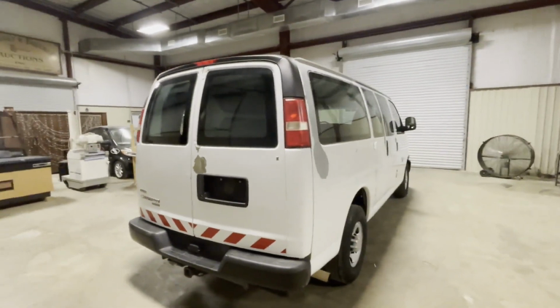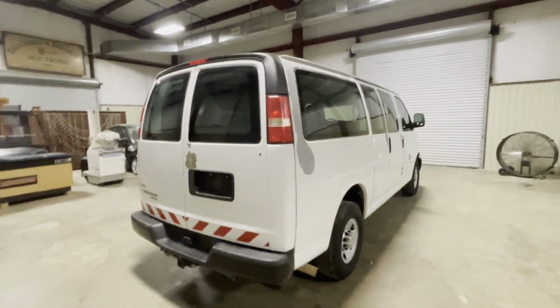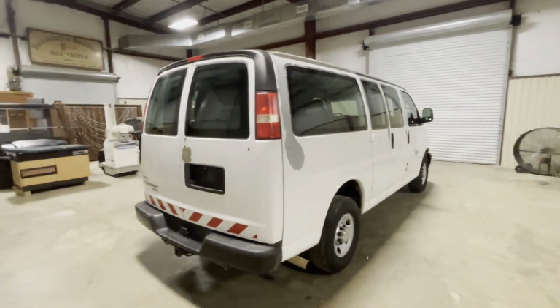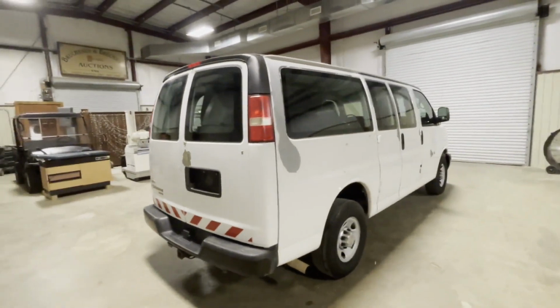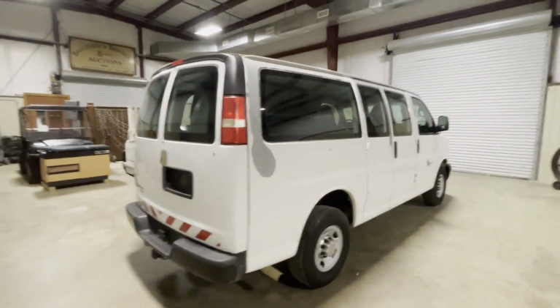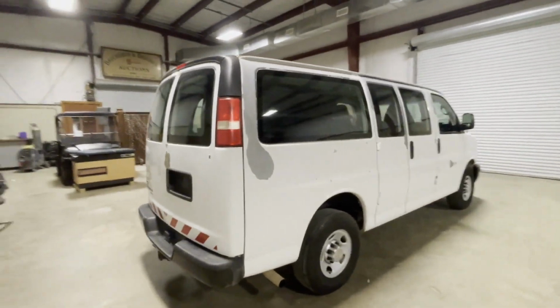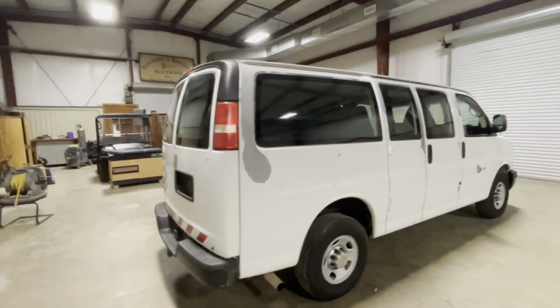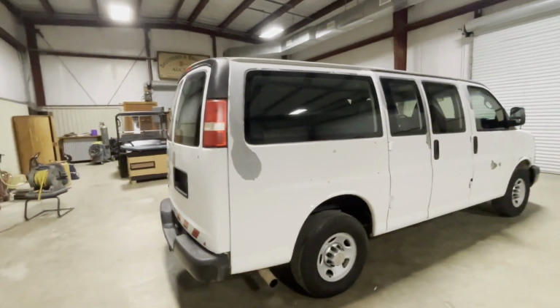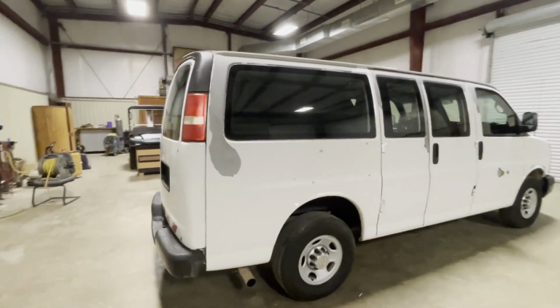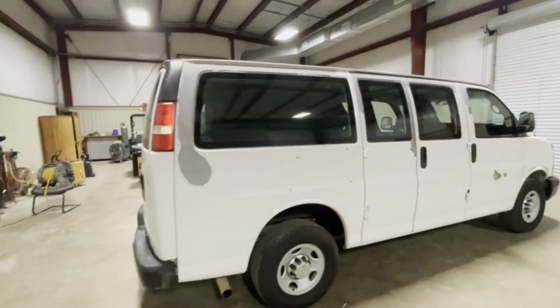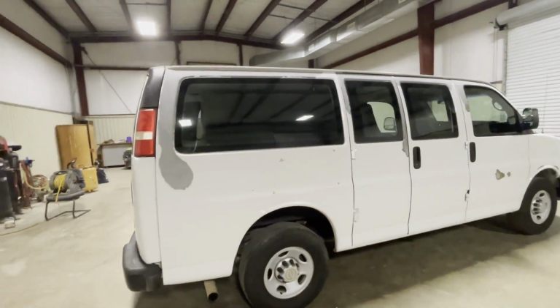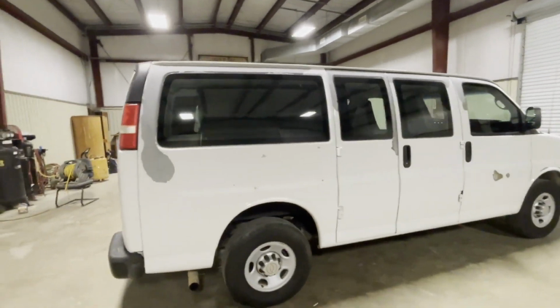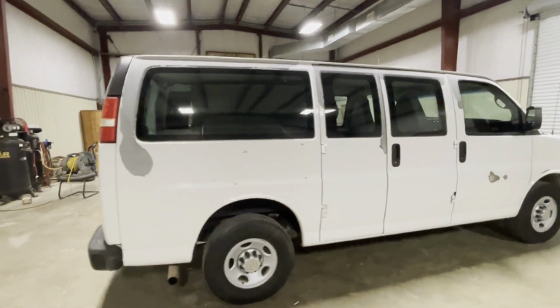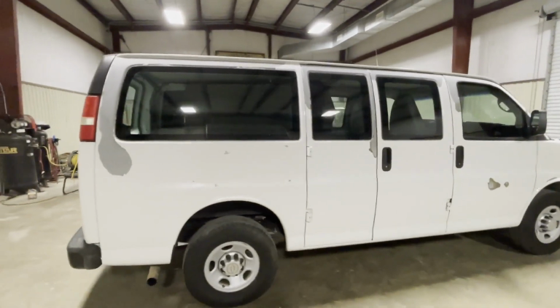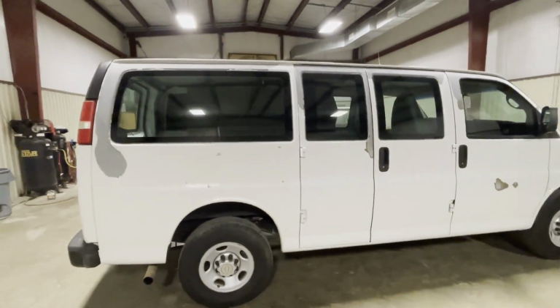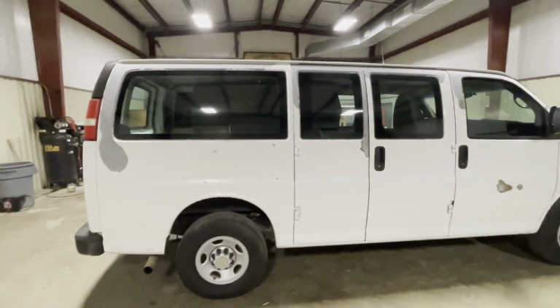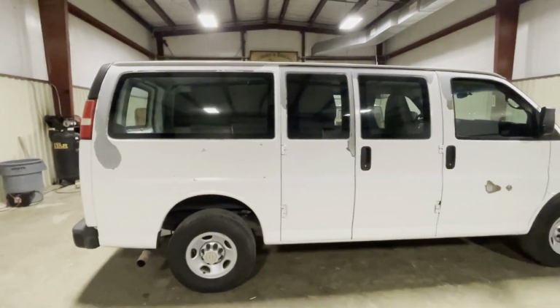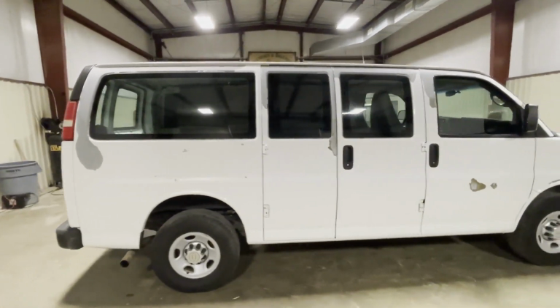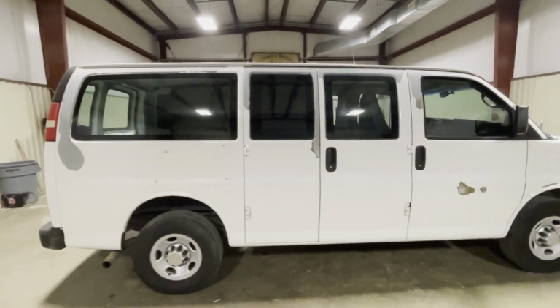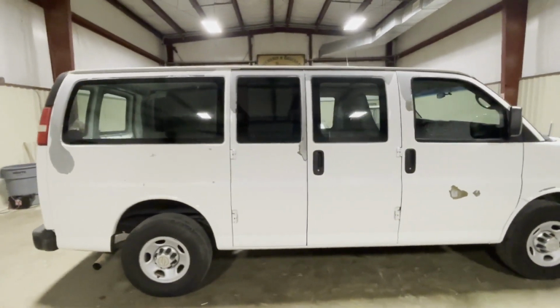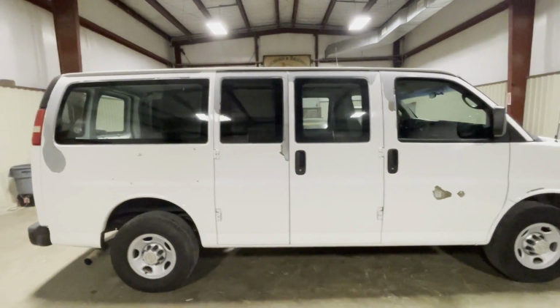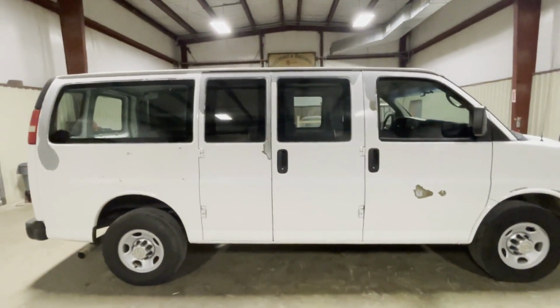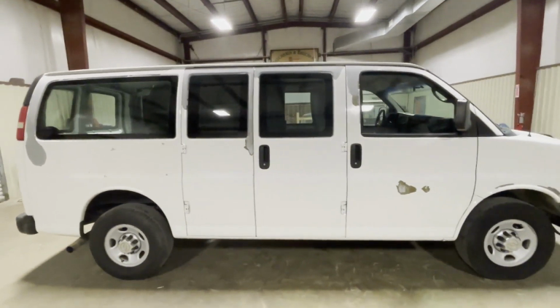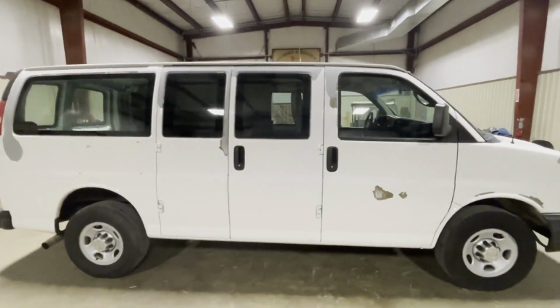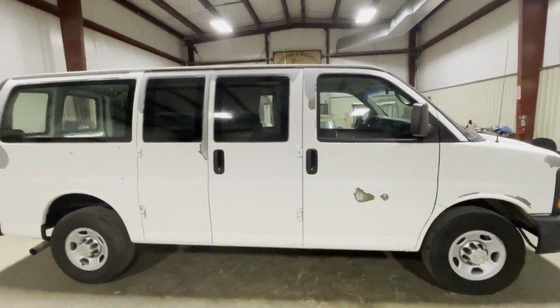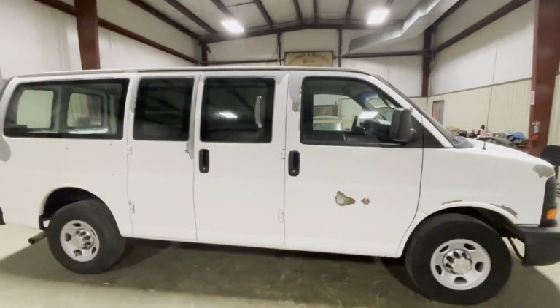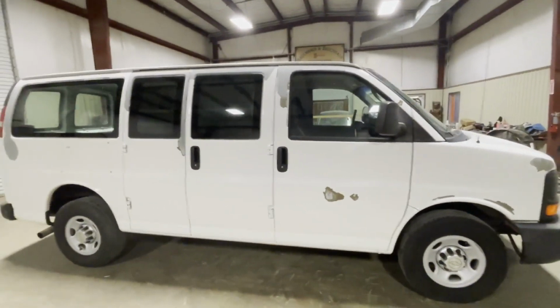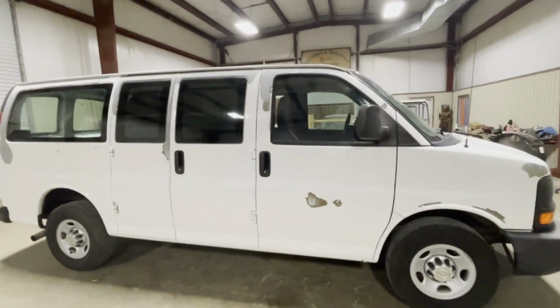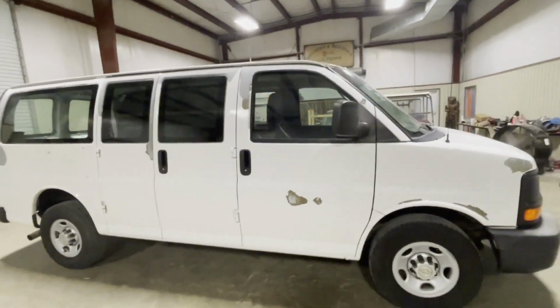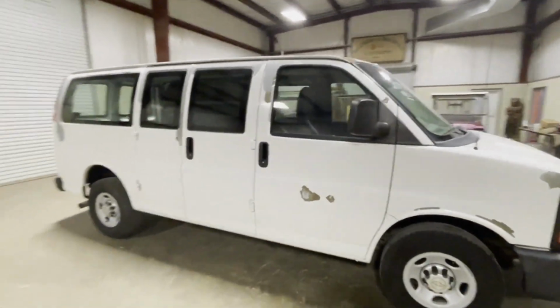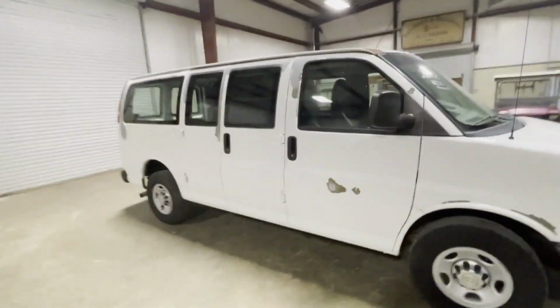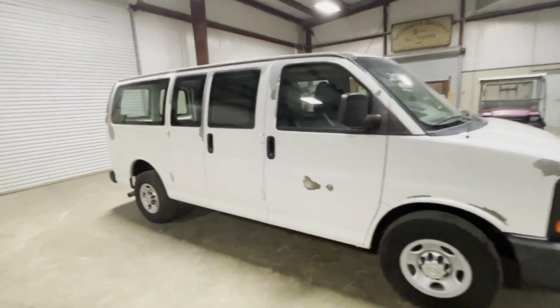Walking around the passenger side the same way — we do have some paint peeling, but the van itself mechanically is really good and straight. They do a good job keeping these things DOT compliant. In Louisiana they have to, so these vans are all mechanically straight, ready to crank, run, and drive.